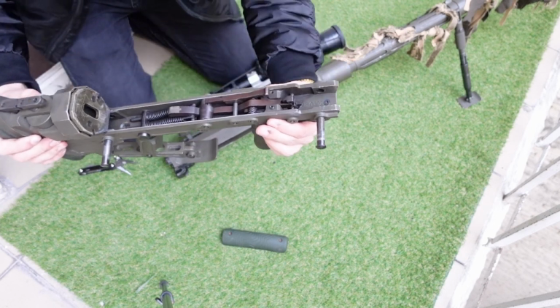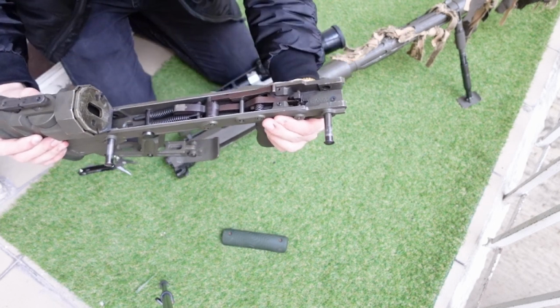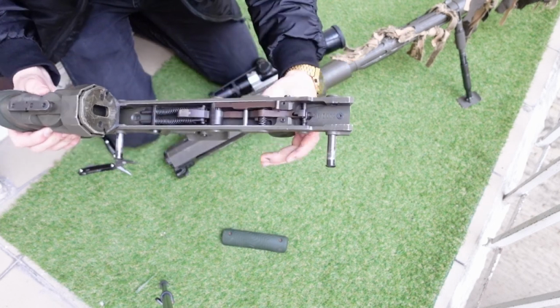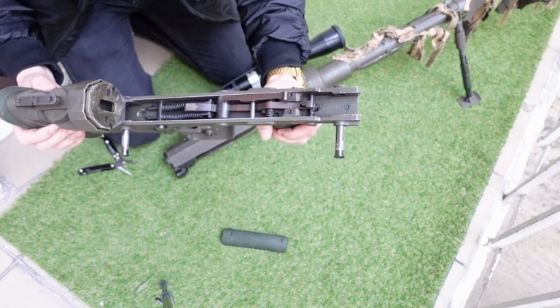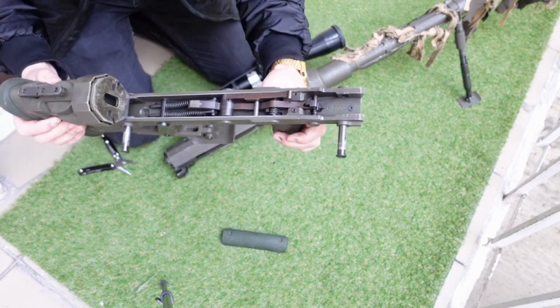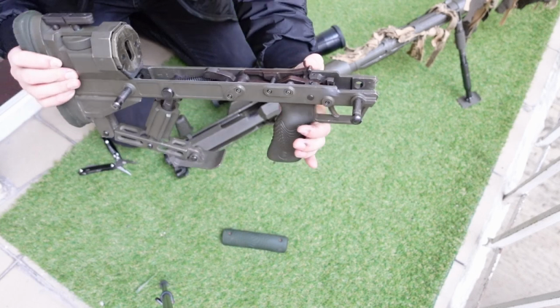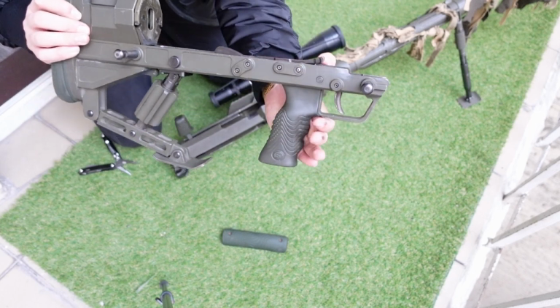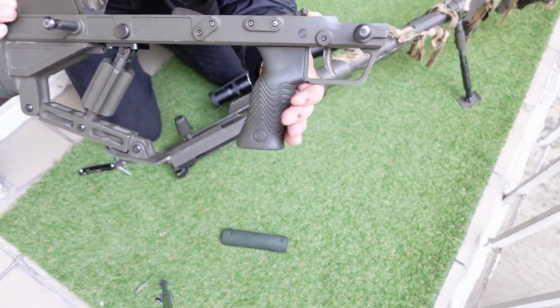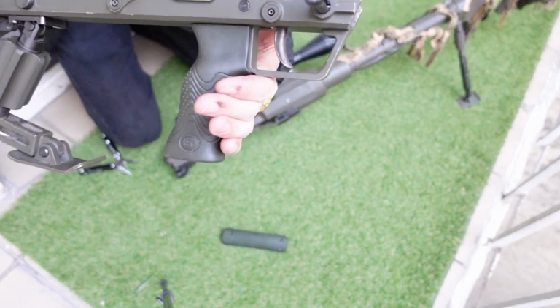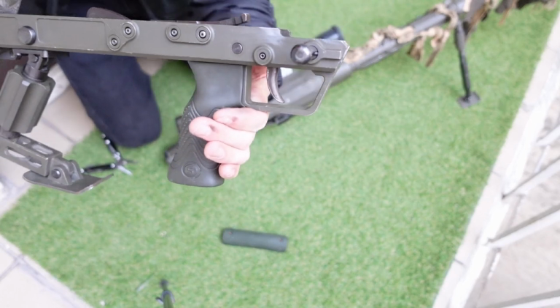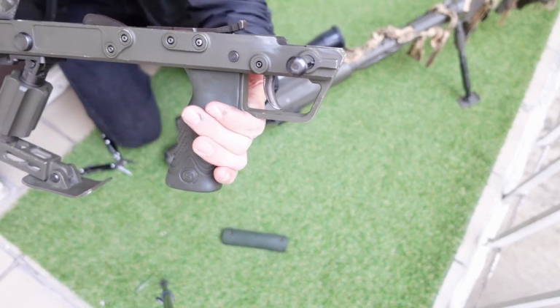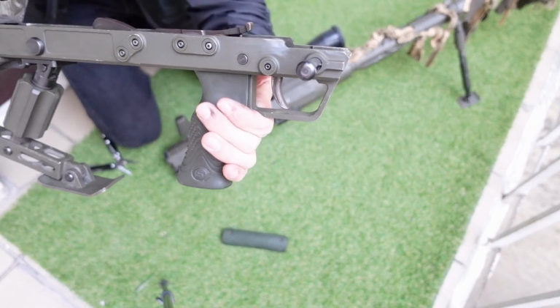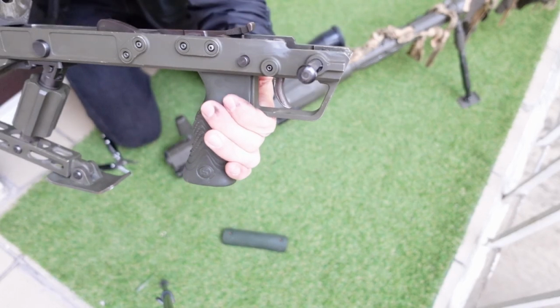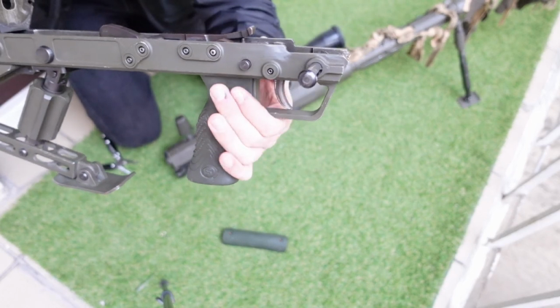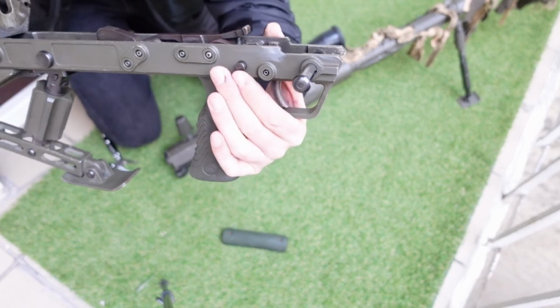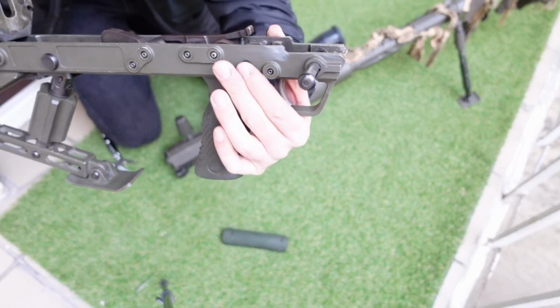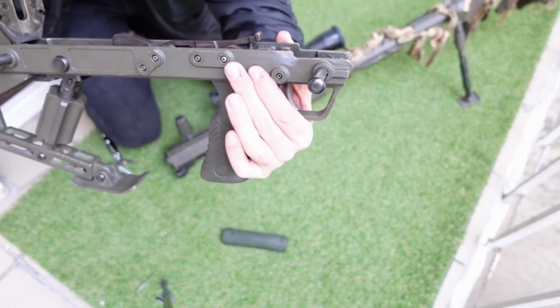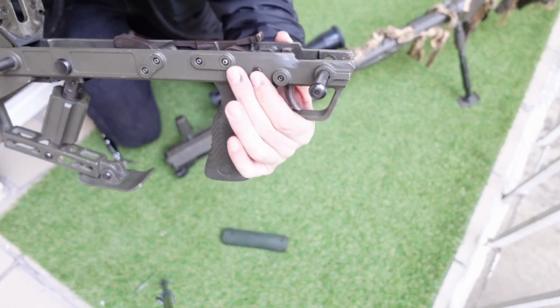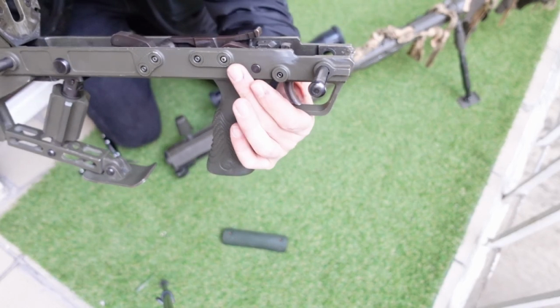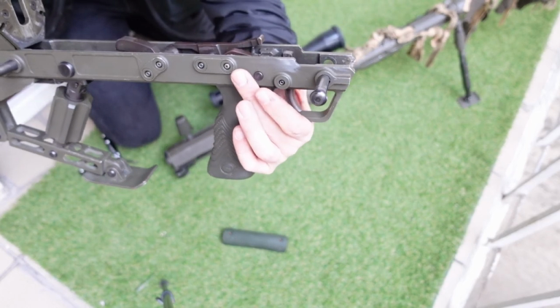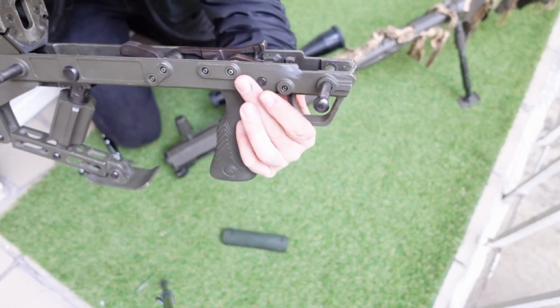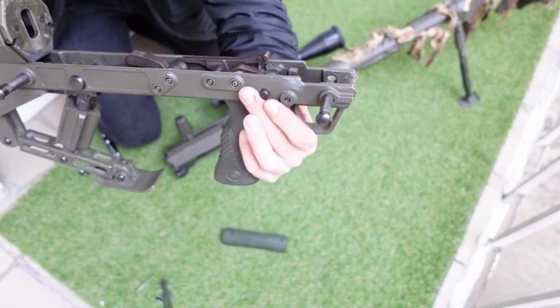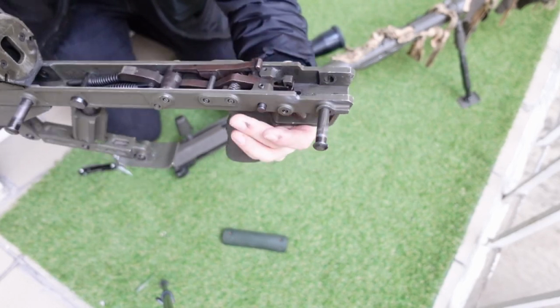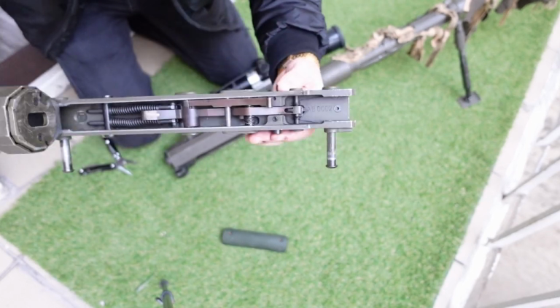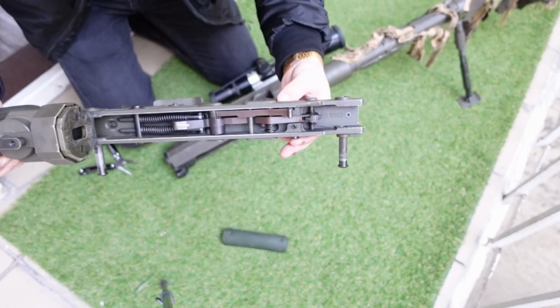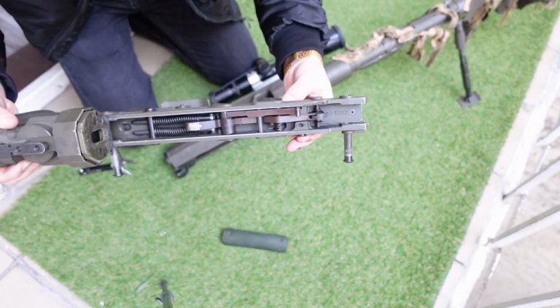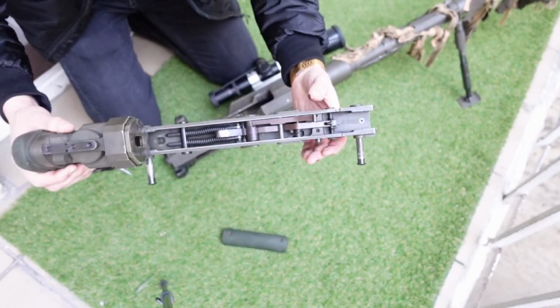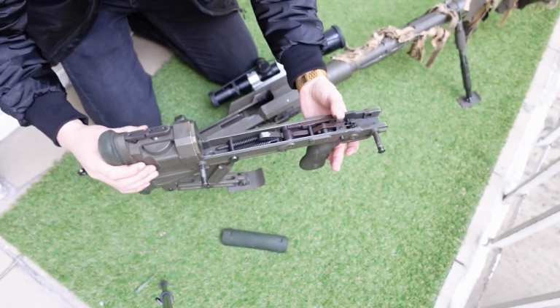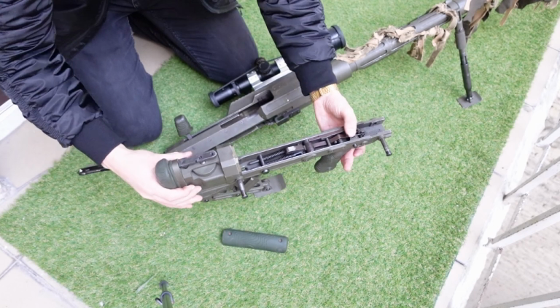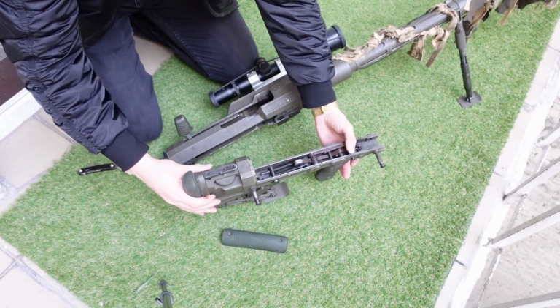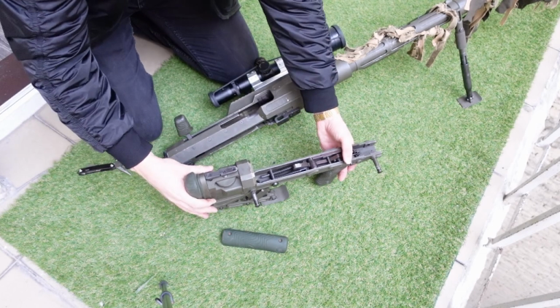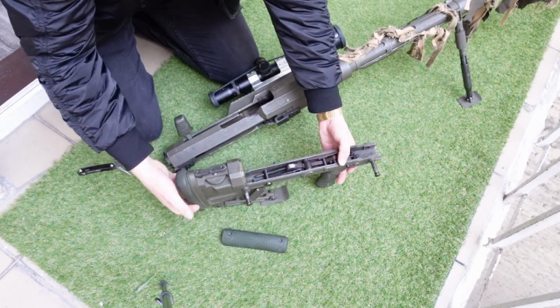We can see the beefy trigger group, AR-pattern pistol grip - everything milled, everything very solid.